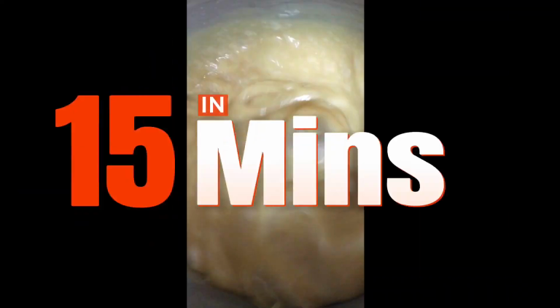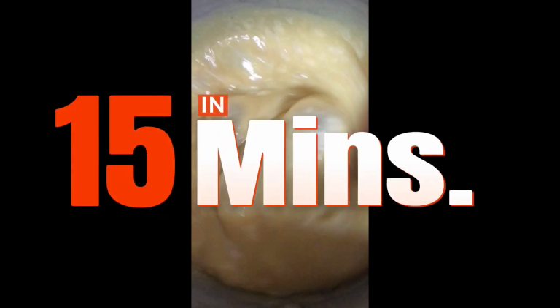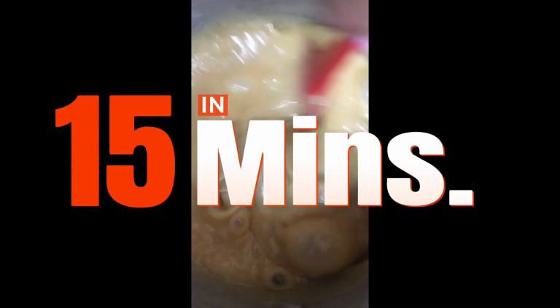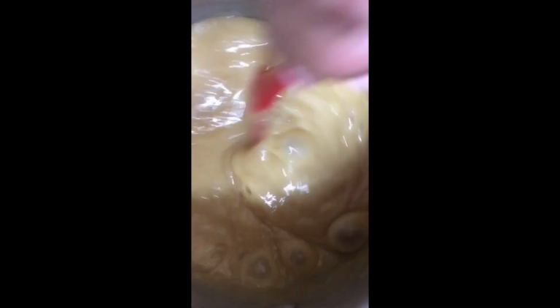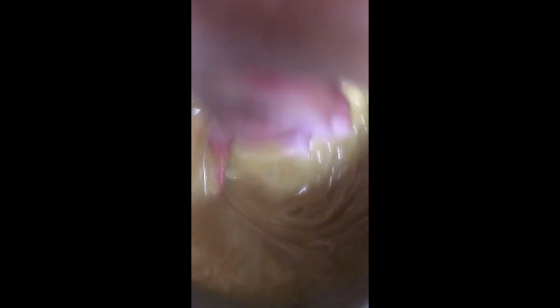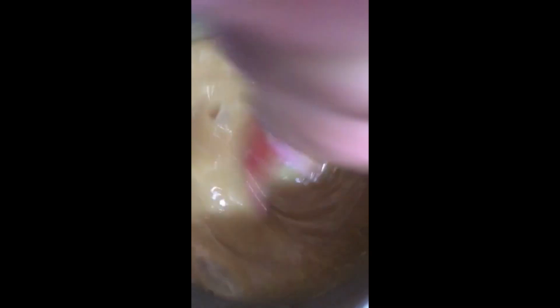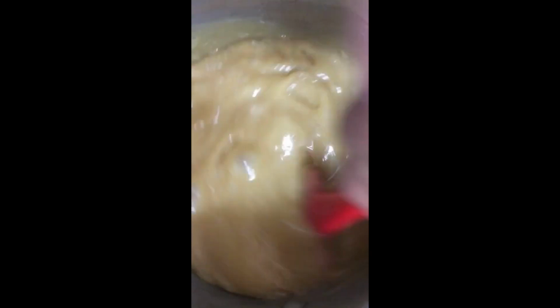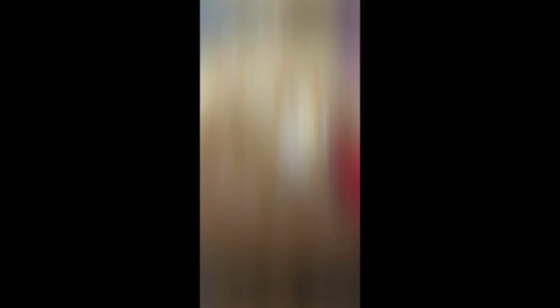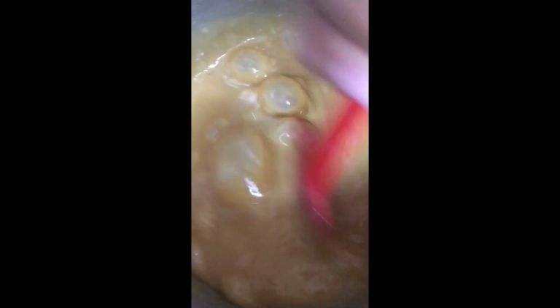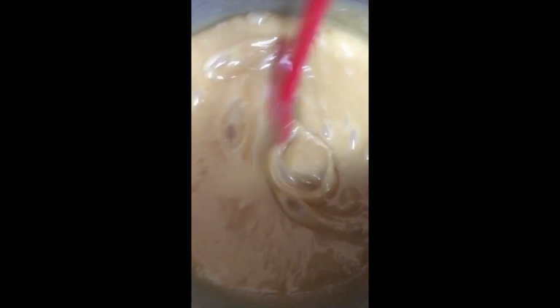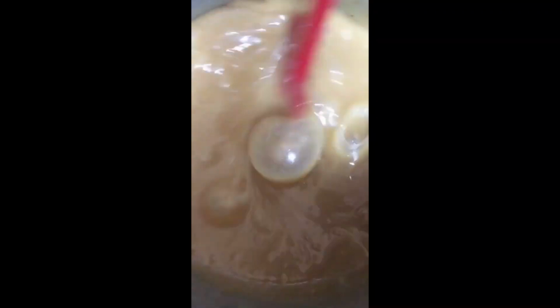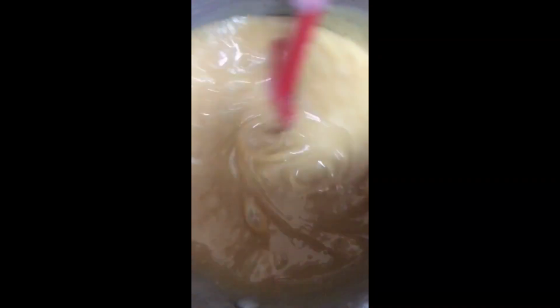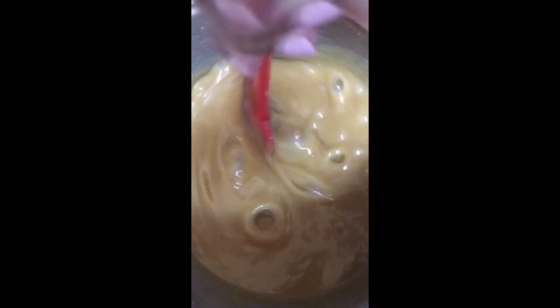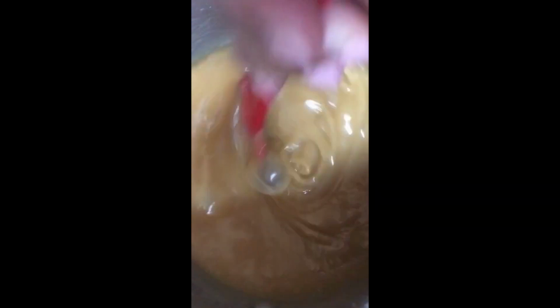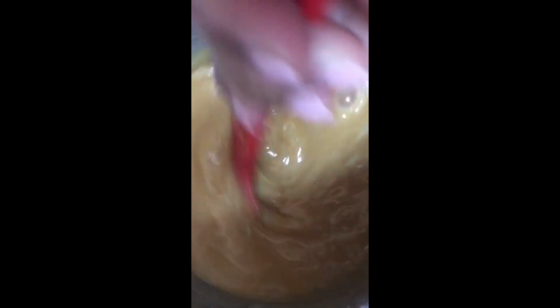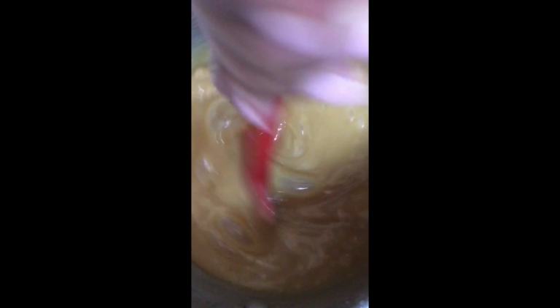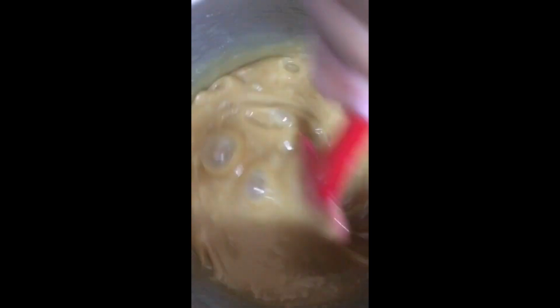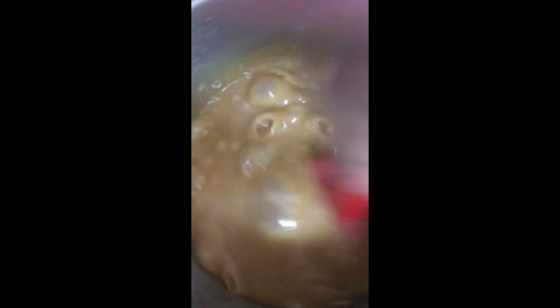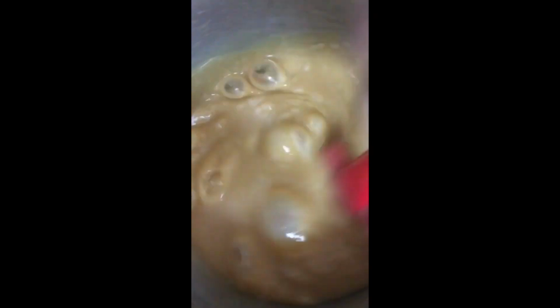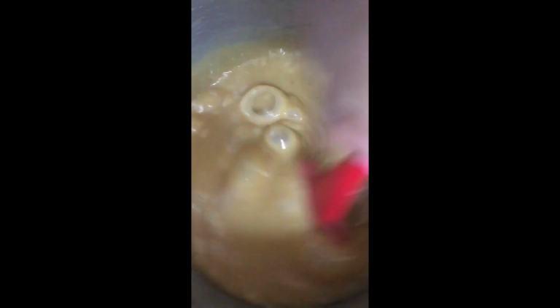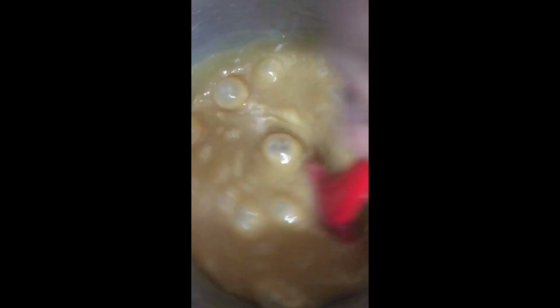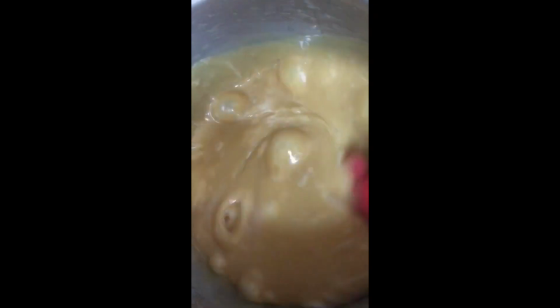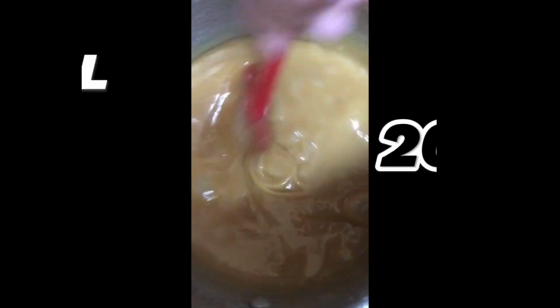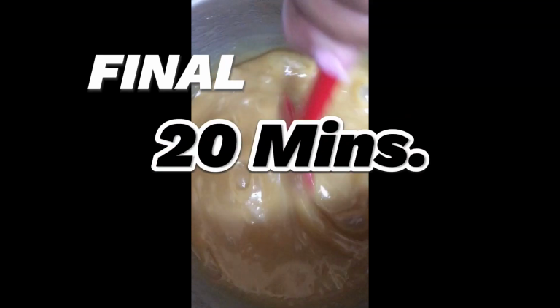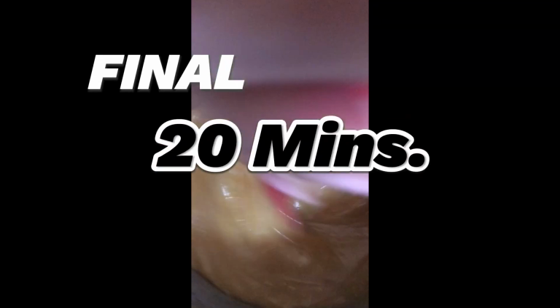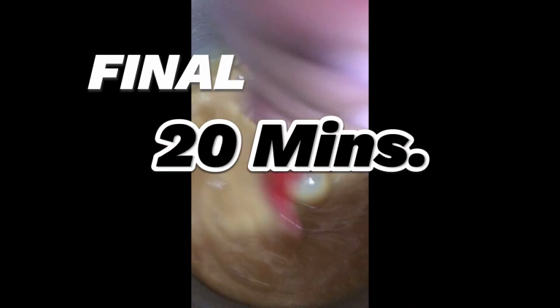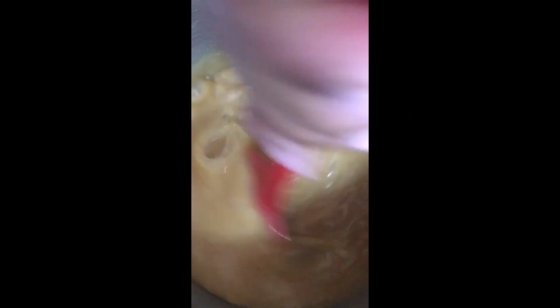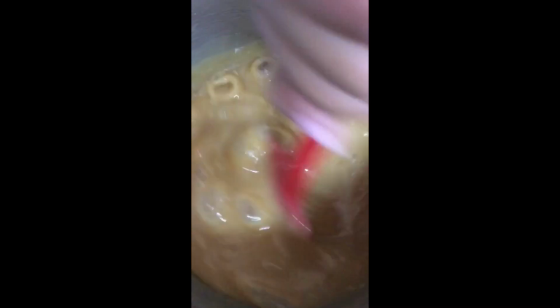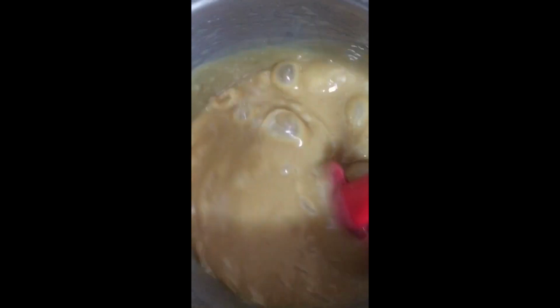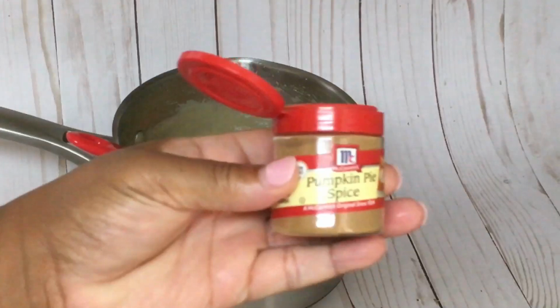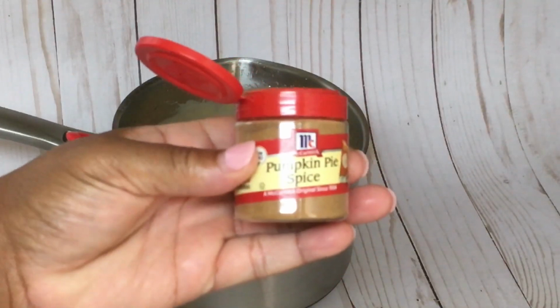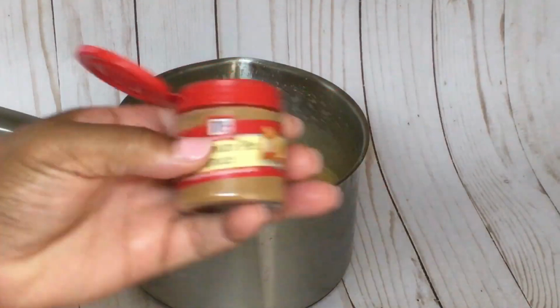Your caramel should be looking like this at 15 minutes. The color should be turning a darker, tannish brown color. Now your caramel is ready. Take it off the stove.